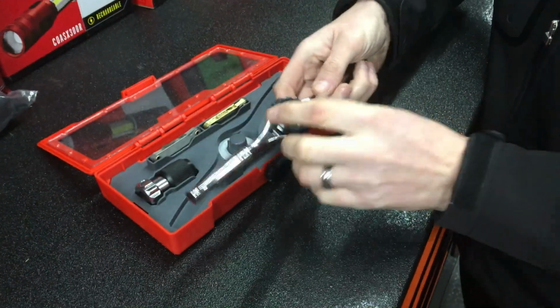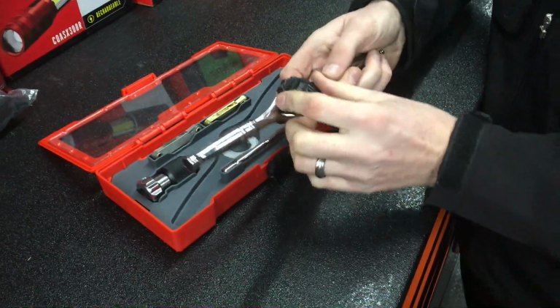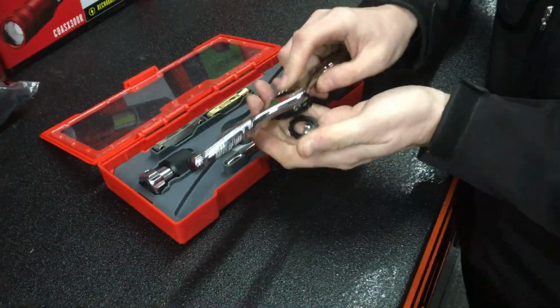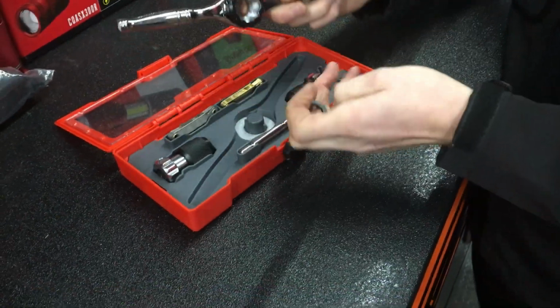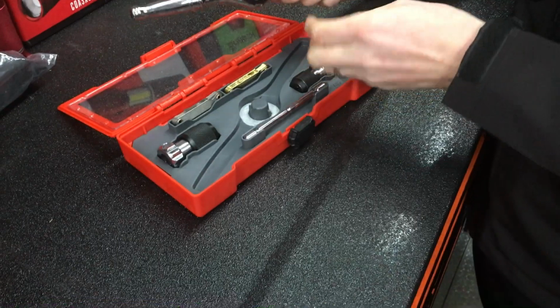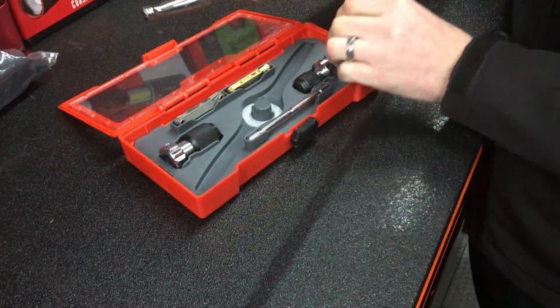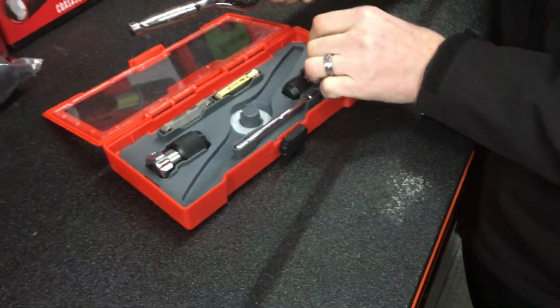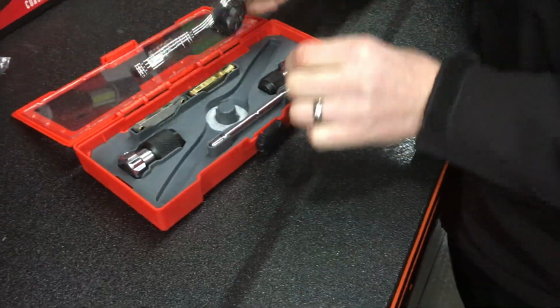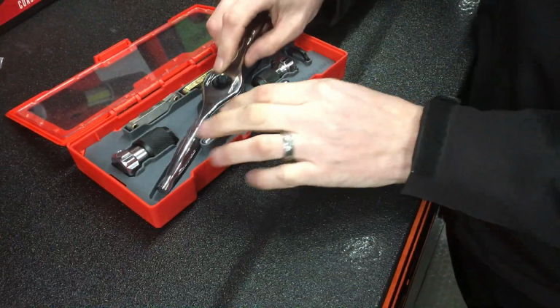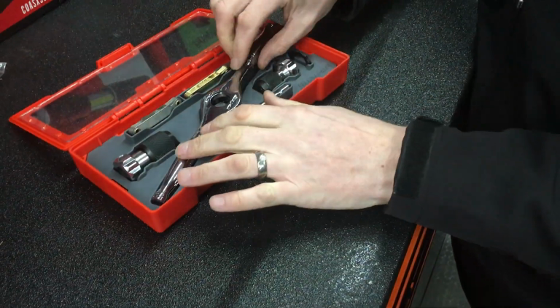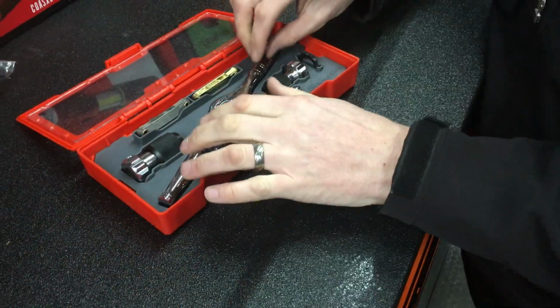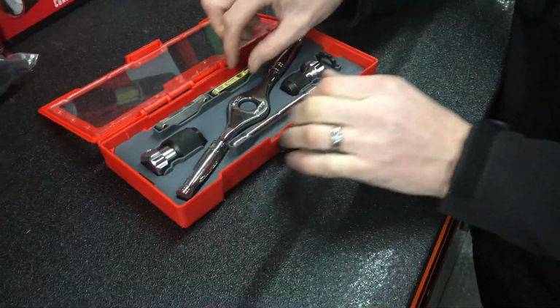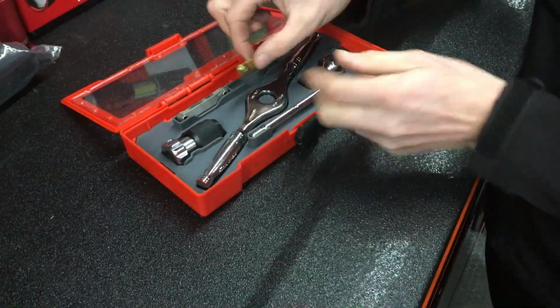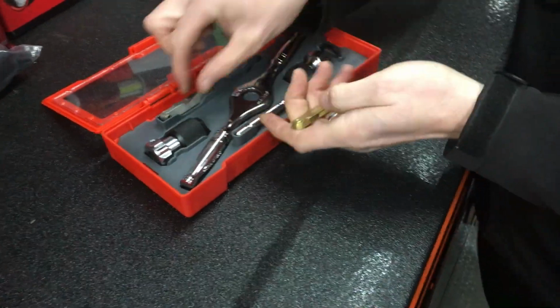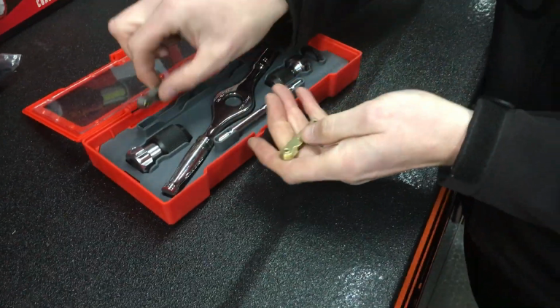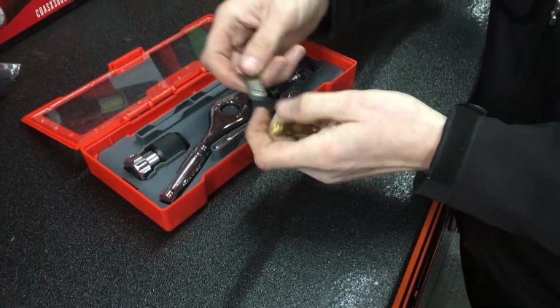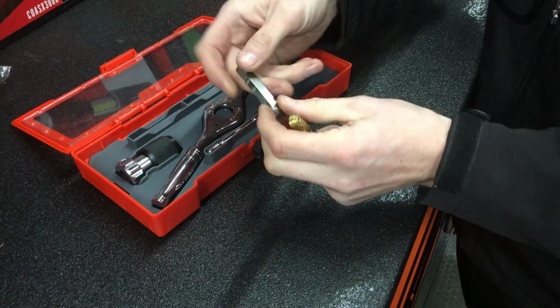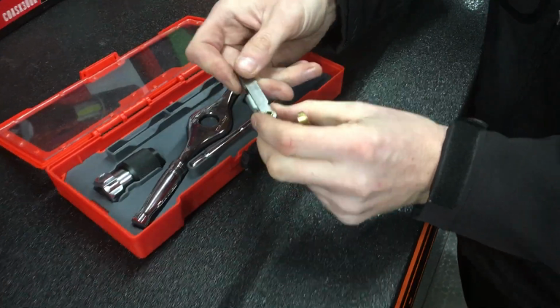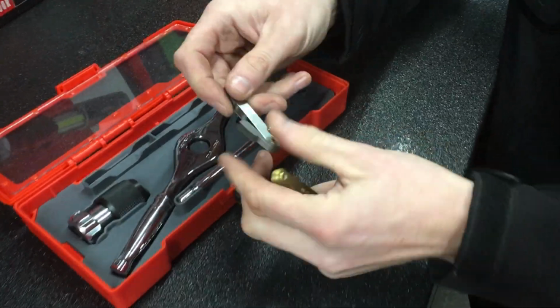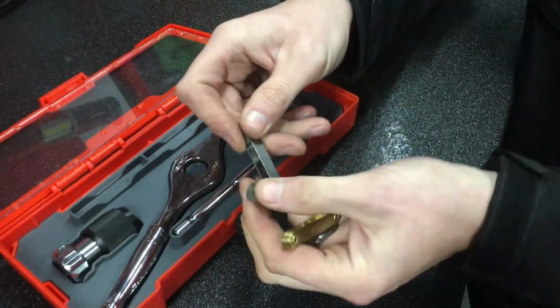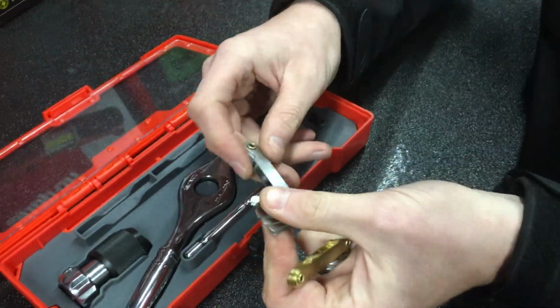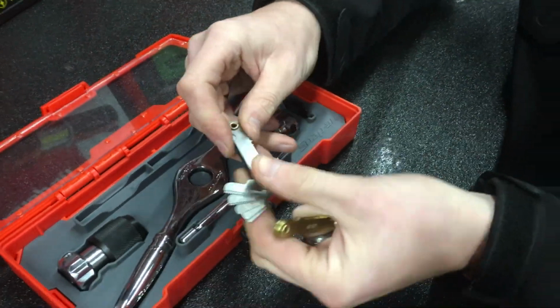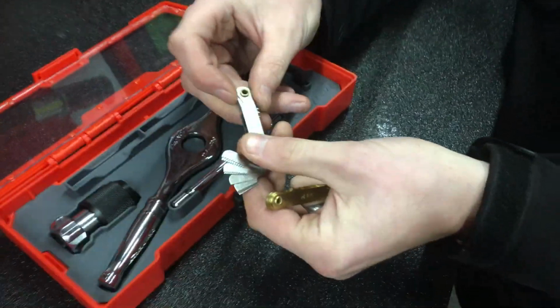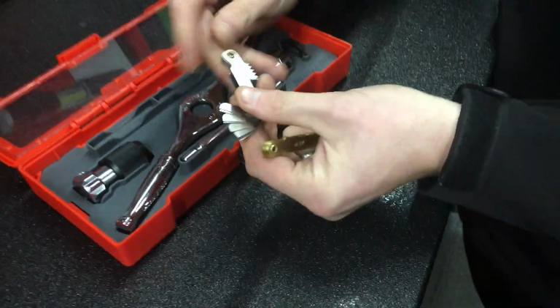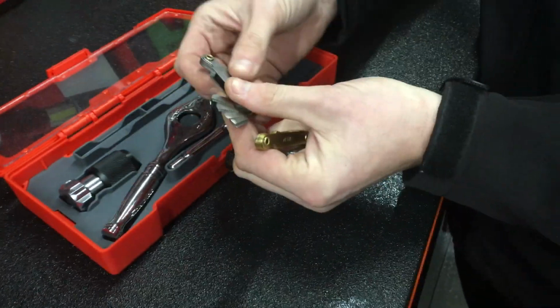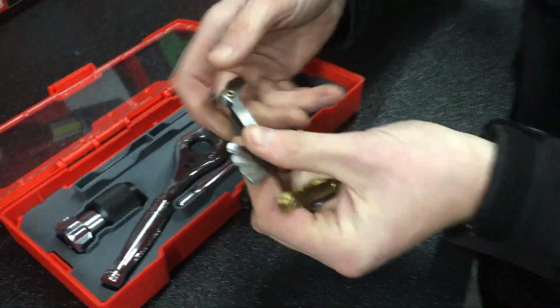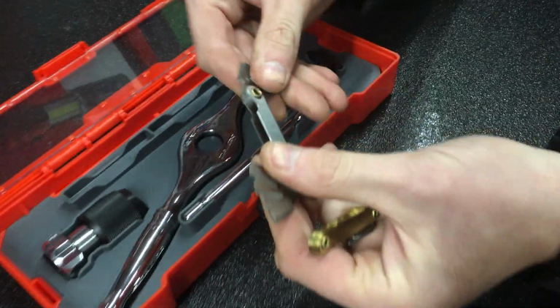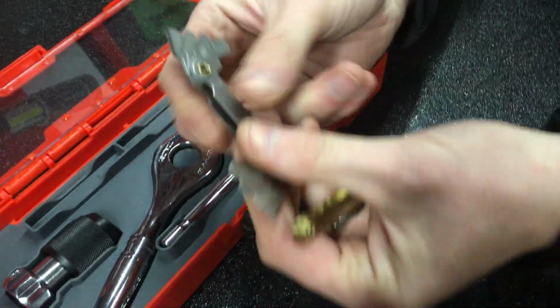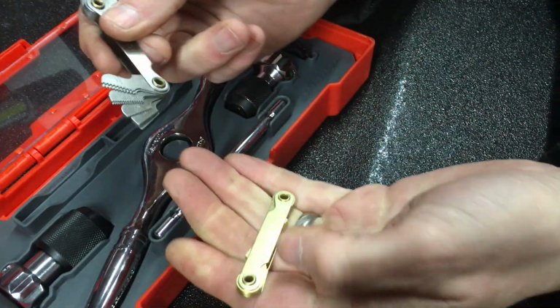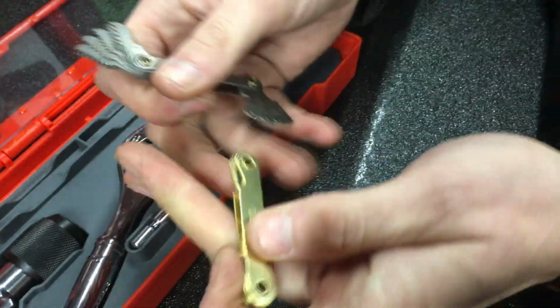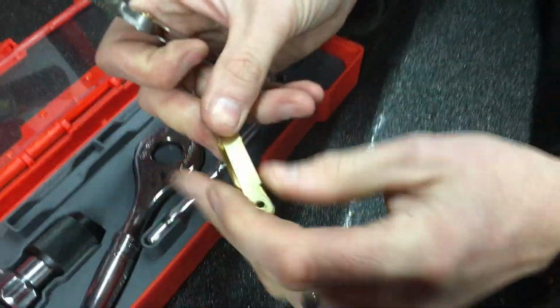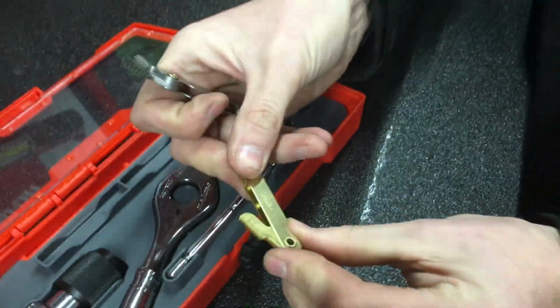So it works for both your taps and your dies. The first thing that you normally get lost out of your tap and die set are your thread gauges. These are going to give you all the pitches for fractional and also for metric.